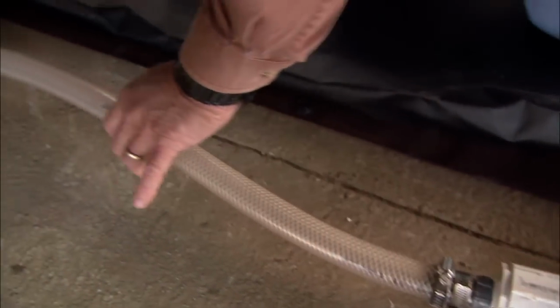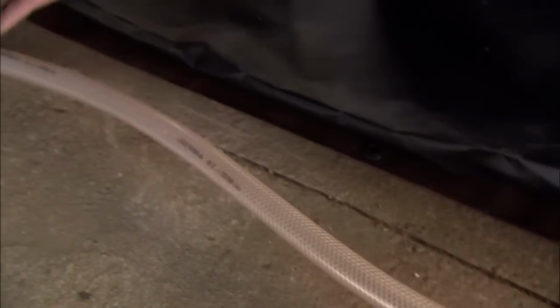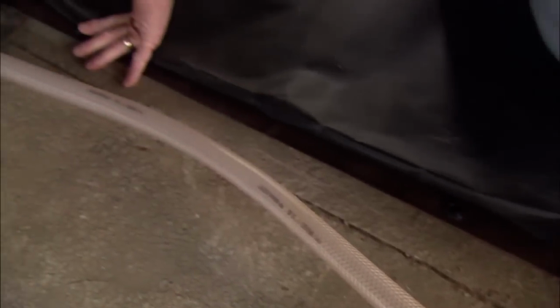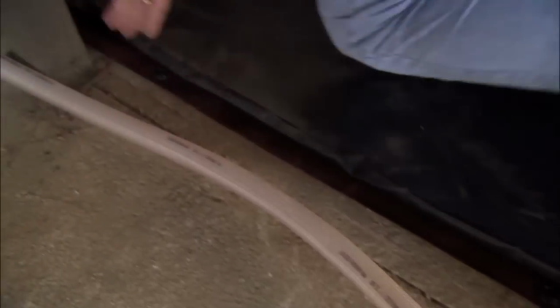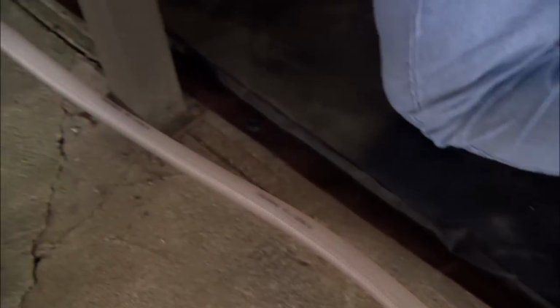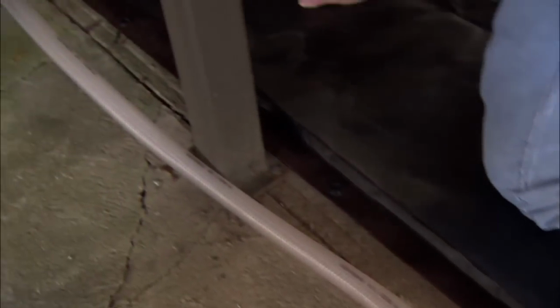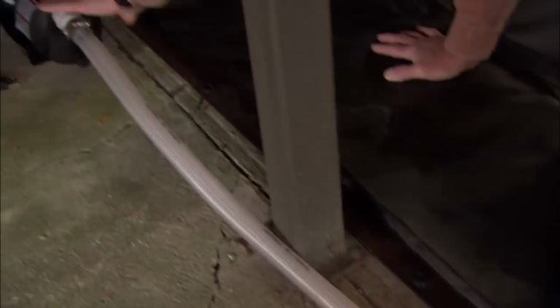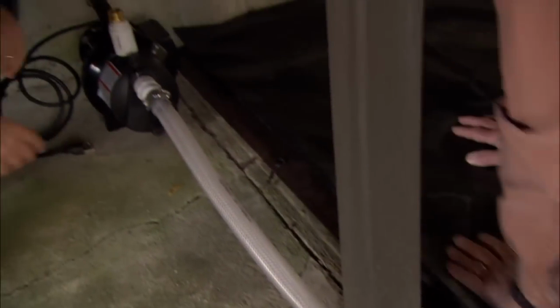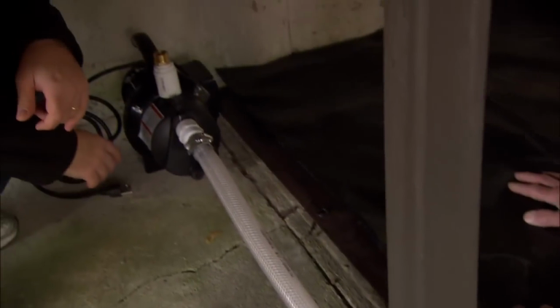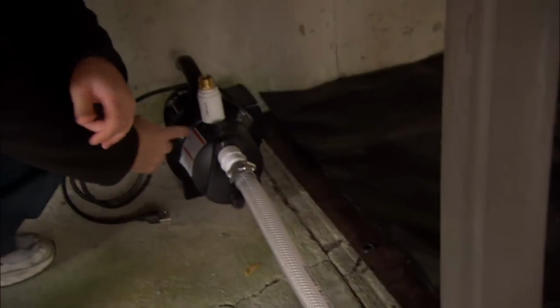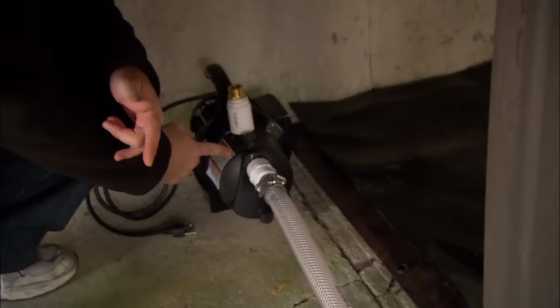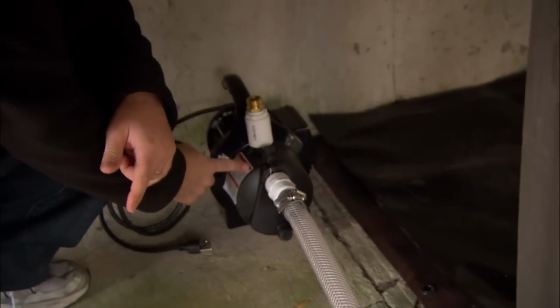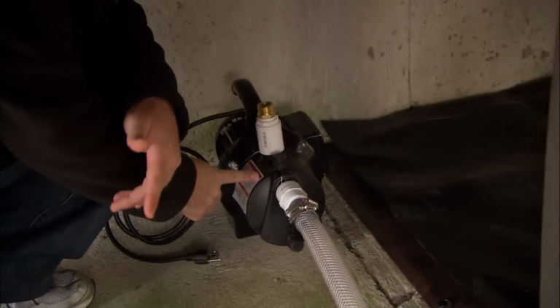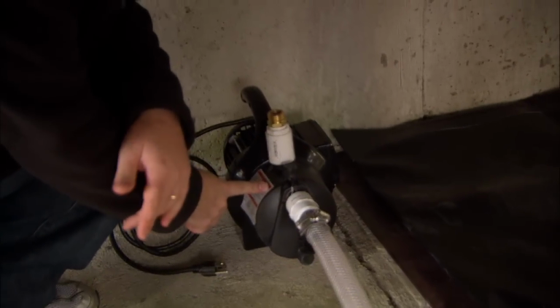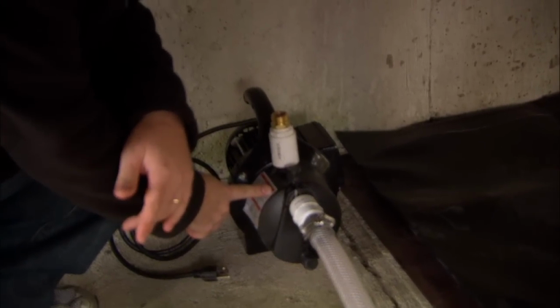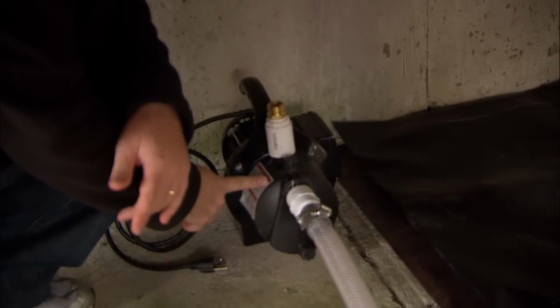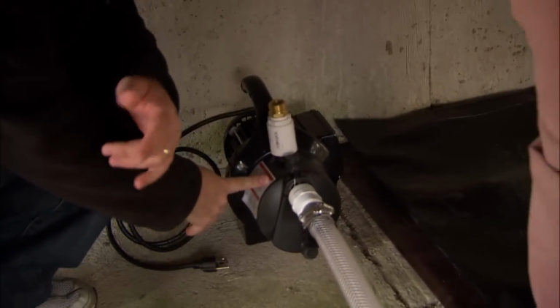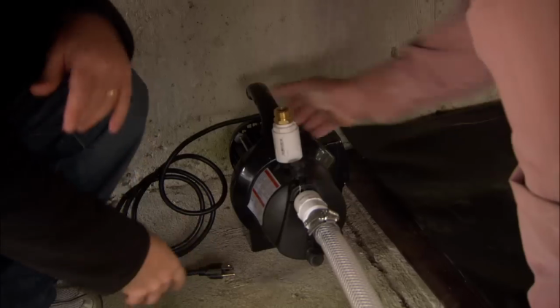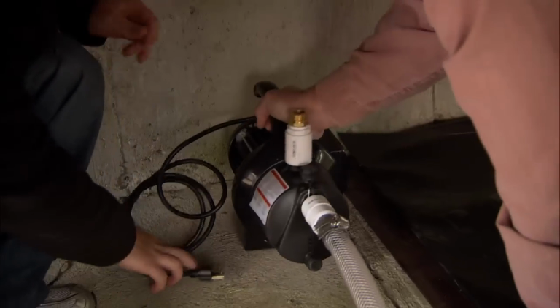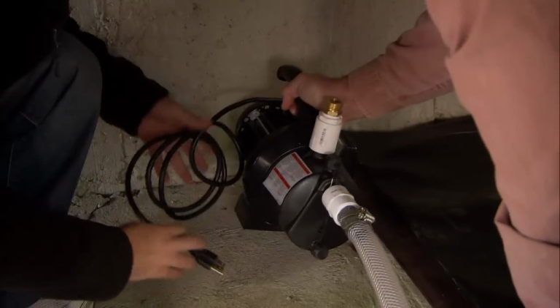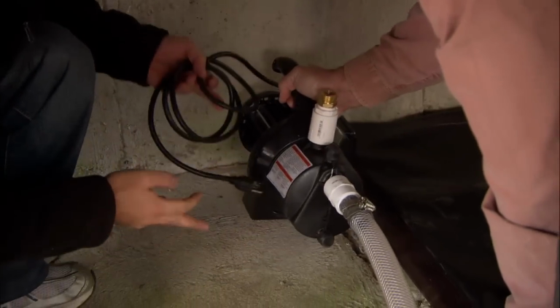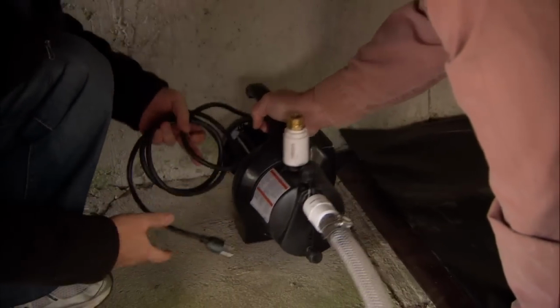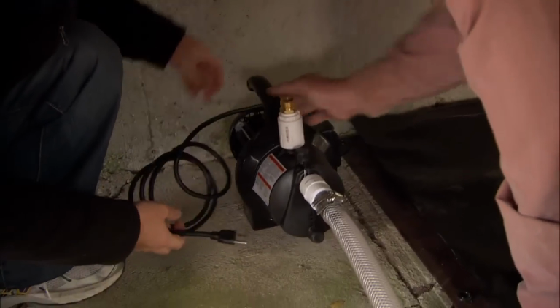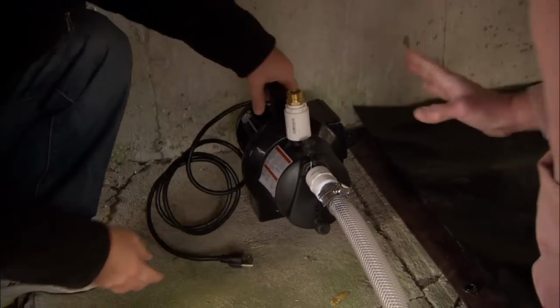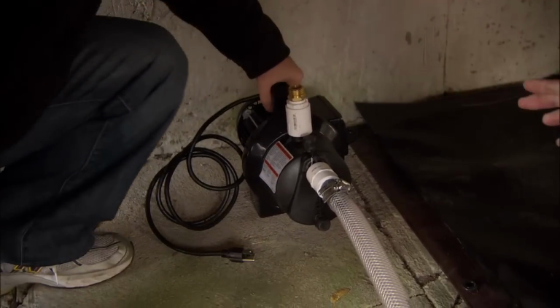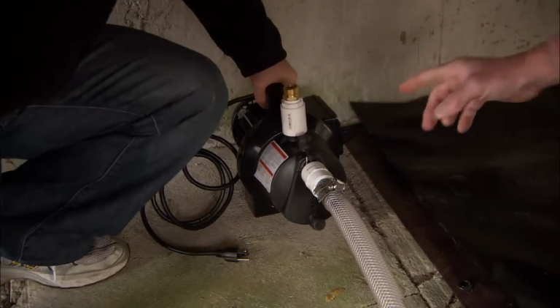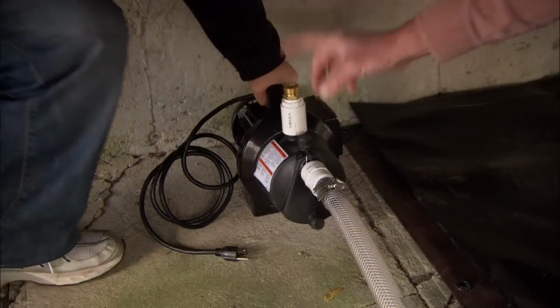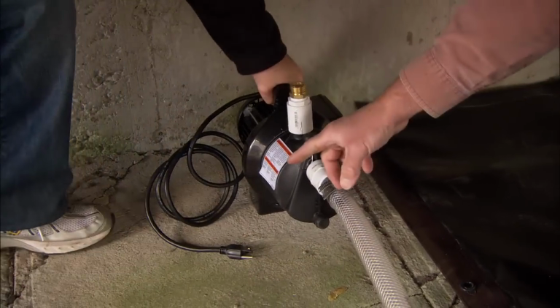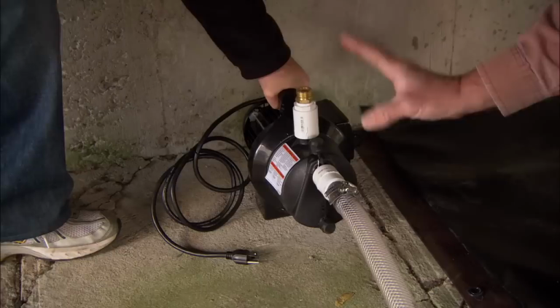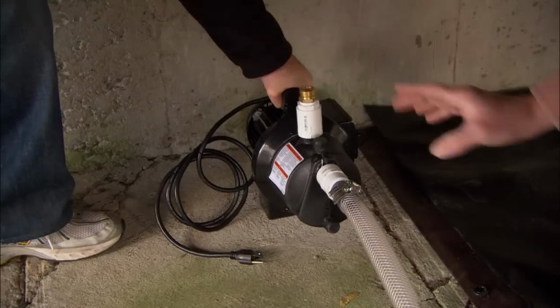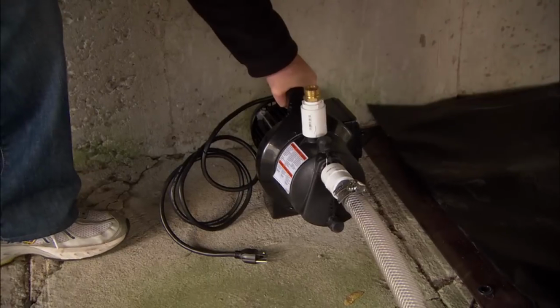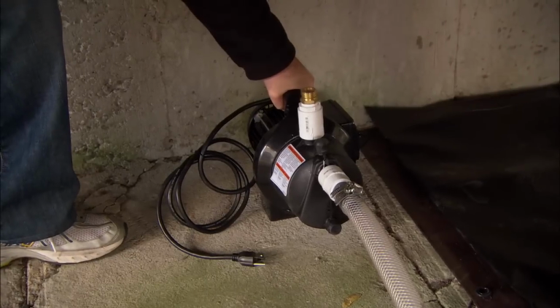Then it goes into this flexible pipe, which brings it up into our half-horsepower pump. This pump is what's going to allow us to have water pressure. That's right — it's a pretty heavy-duty pump, so that's really going to push some water for us. It just plugs in and we'll be good to go.